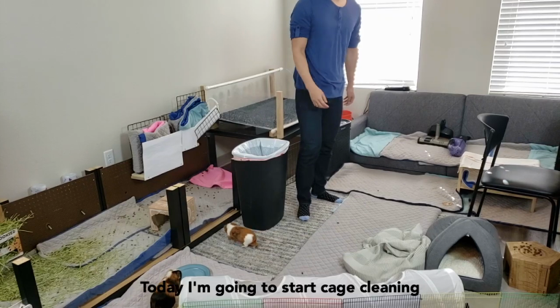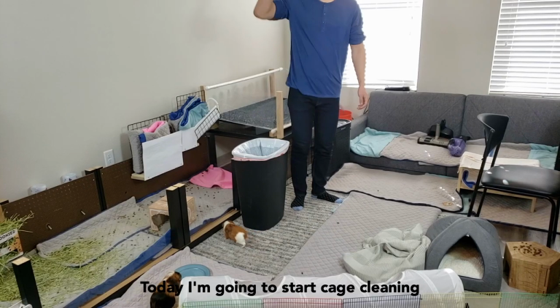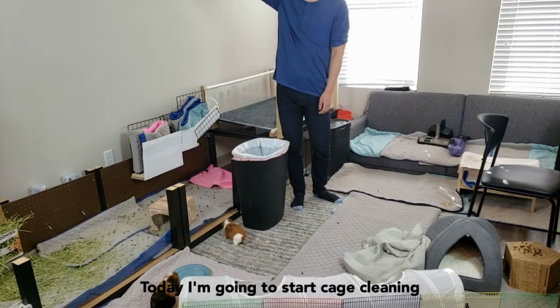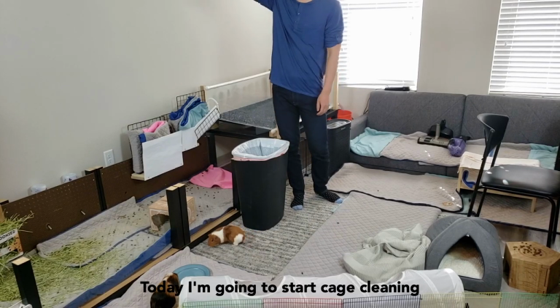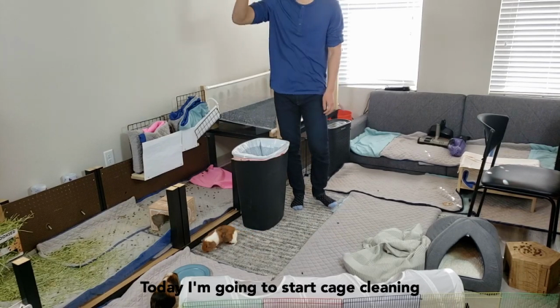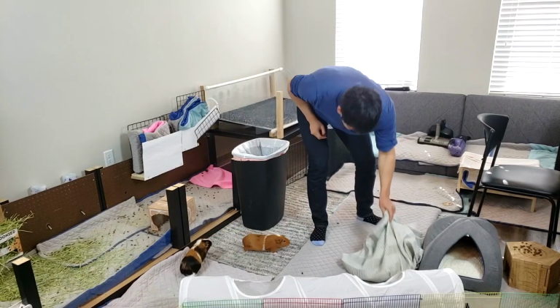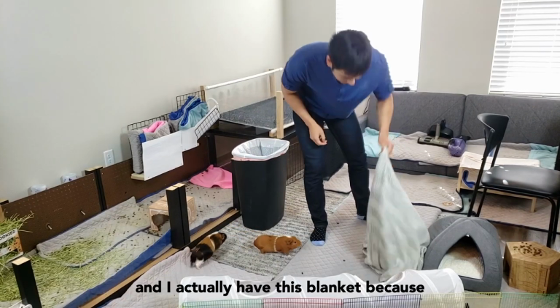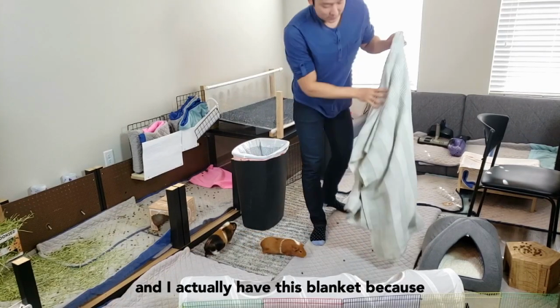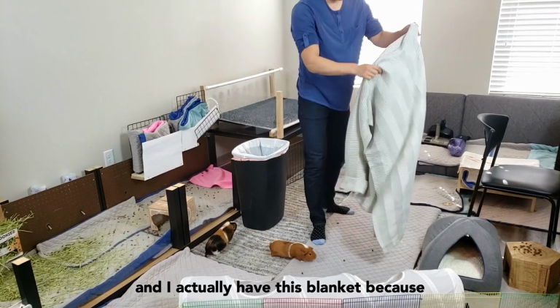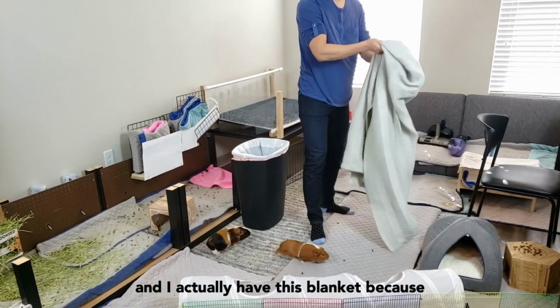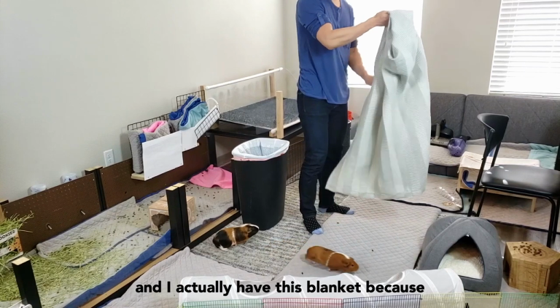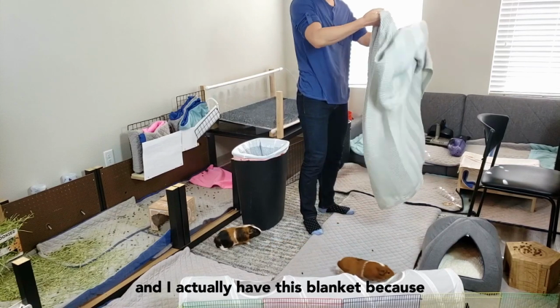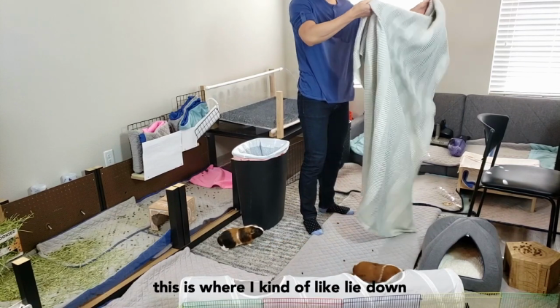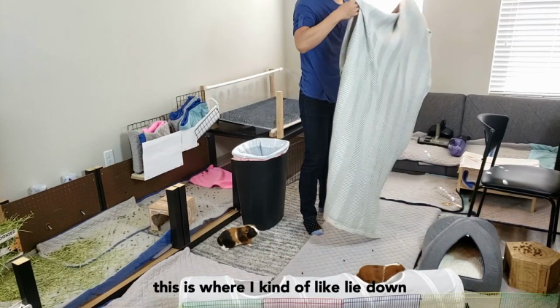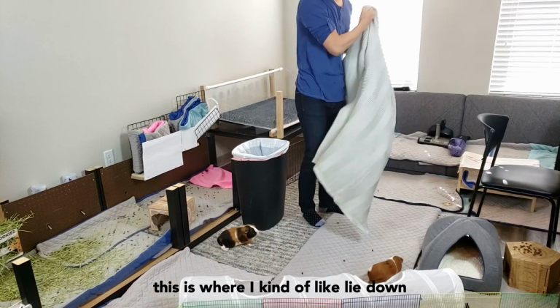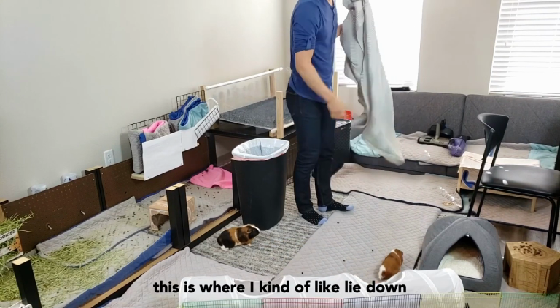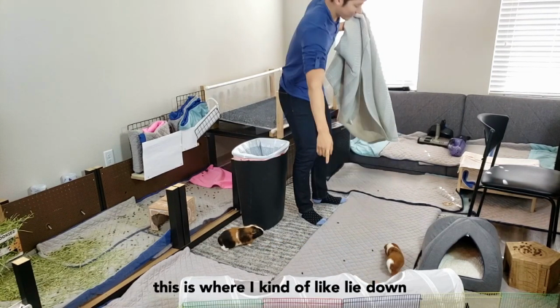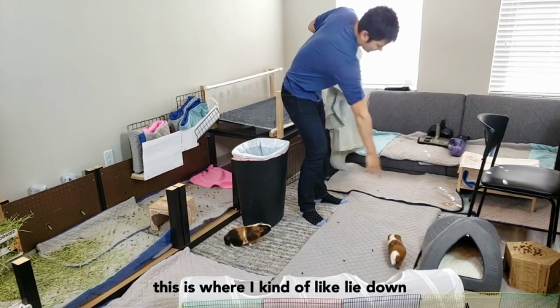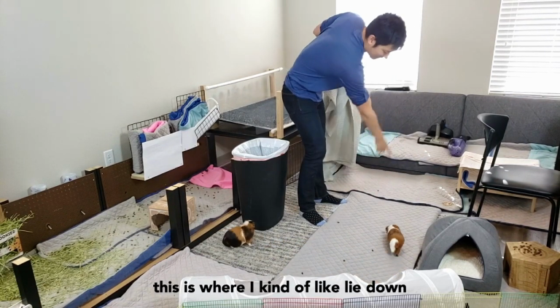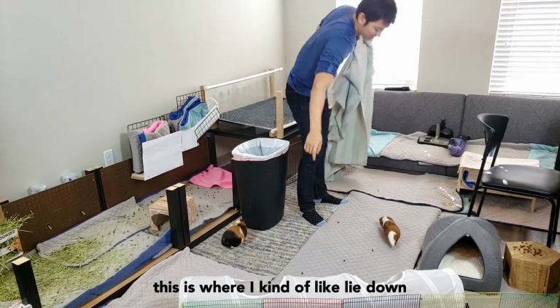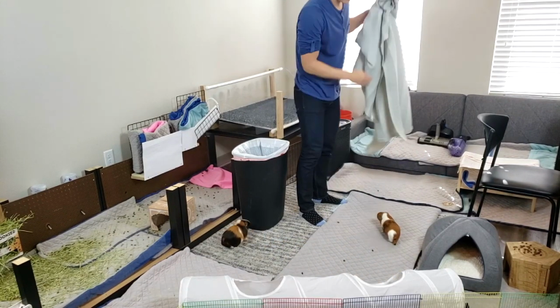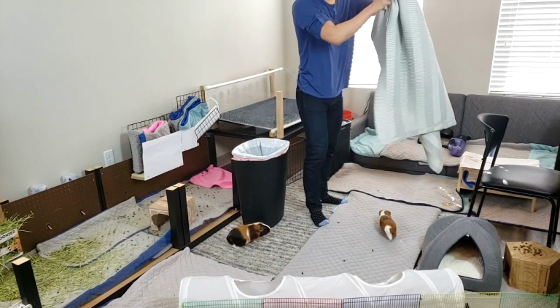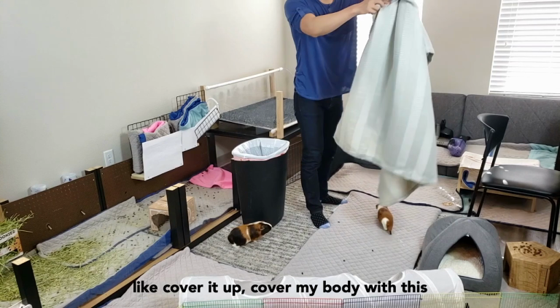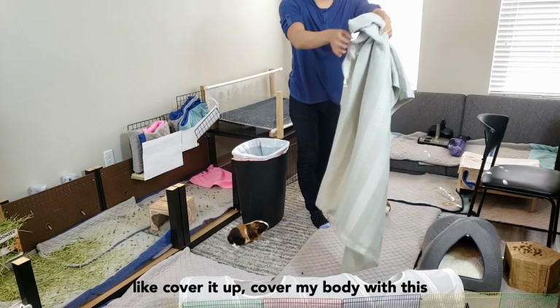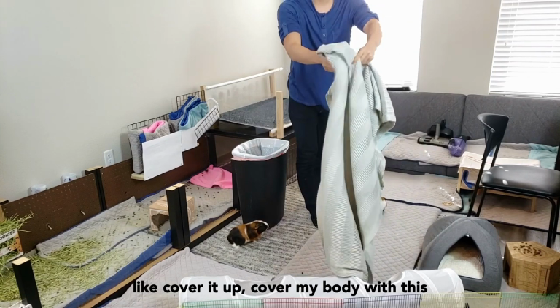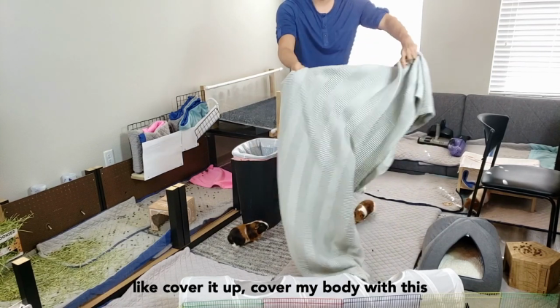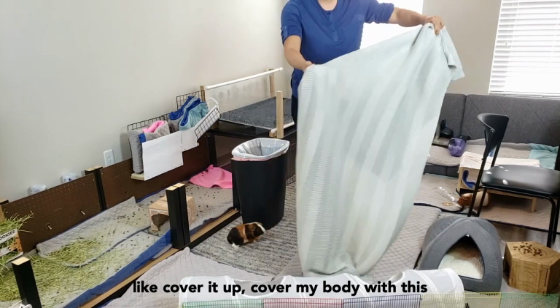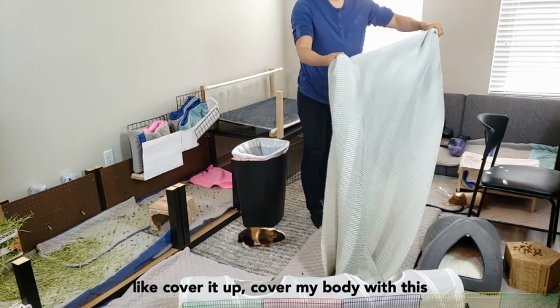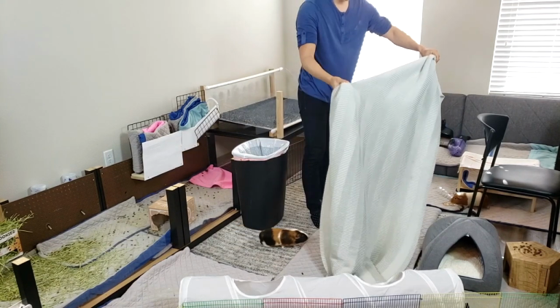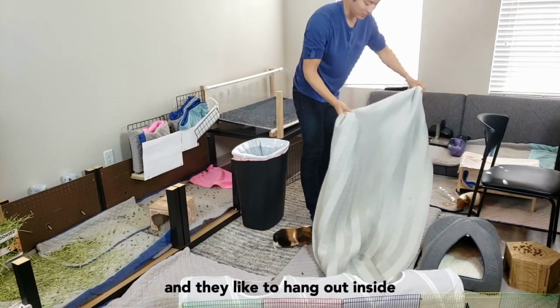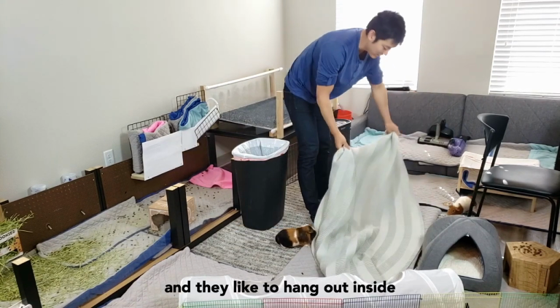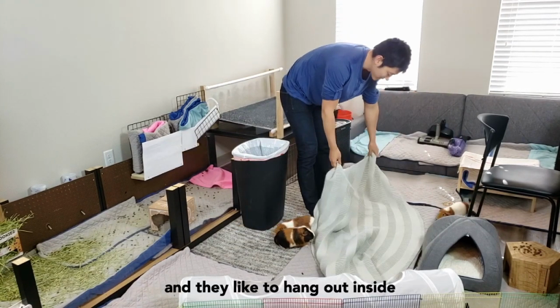Today I'm going to start the case cleaning. I actually have this blanket because this is where I kind of like lie down, cover my body with it, and they like to hang out inside.